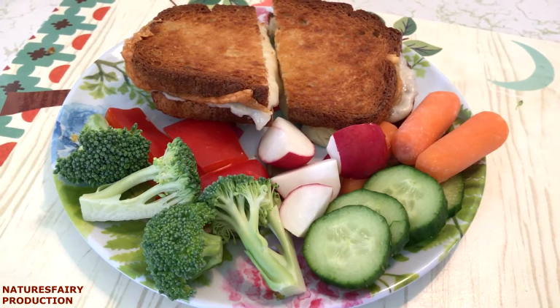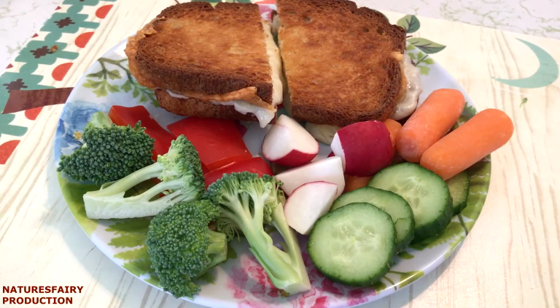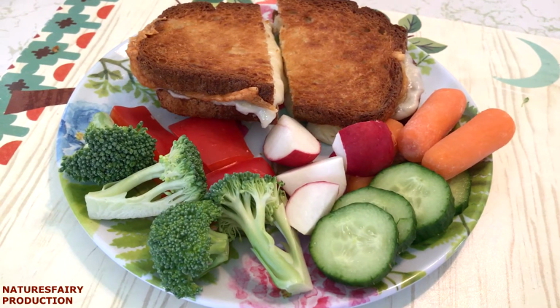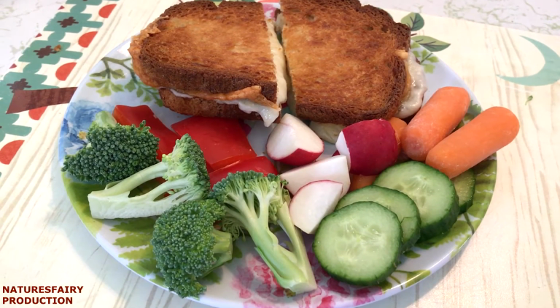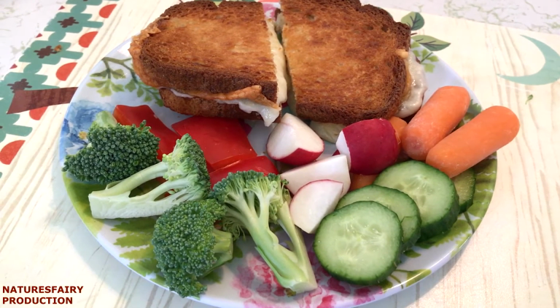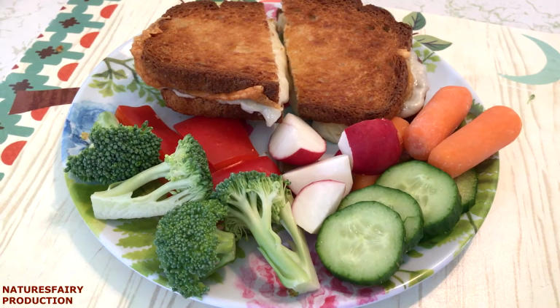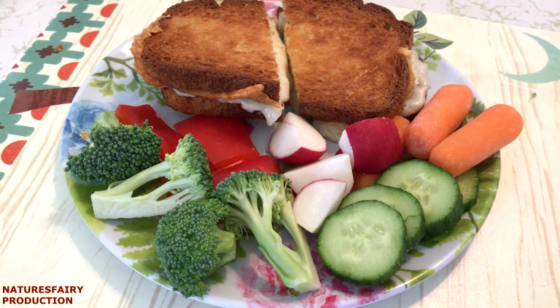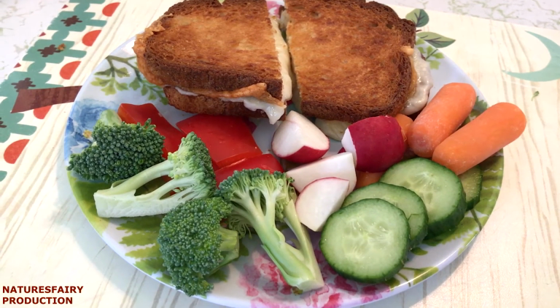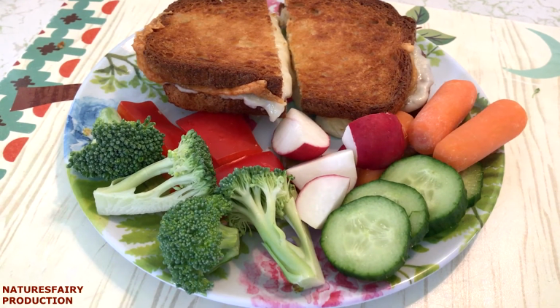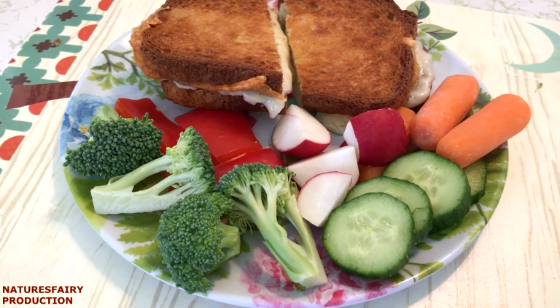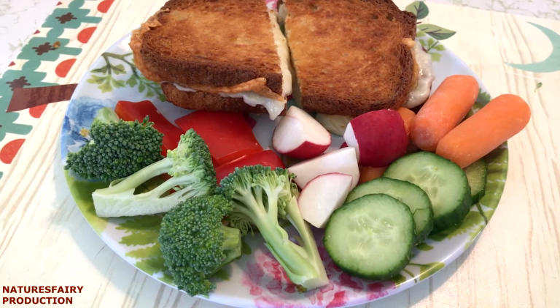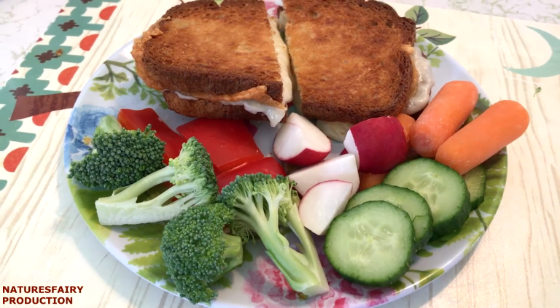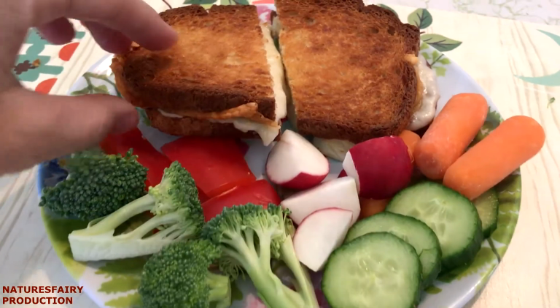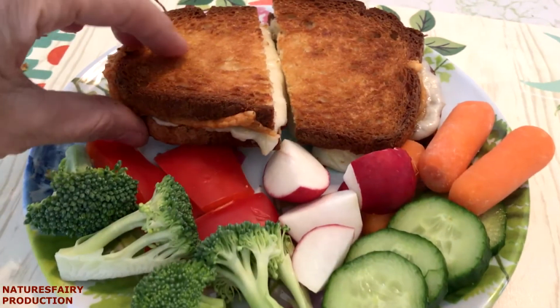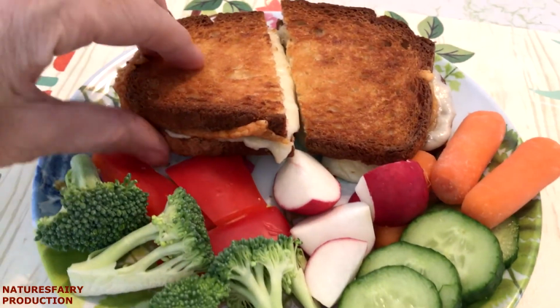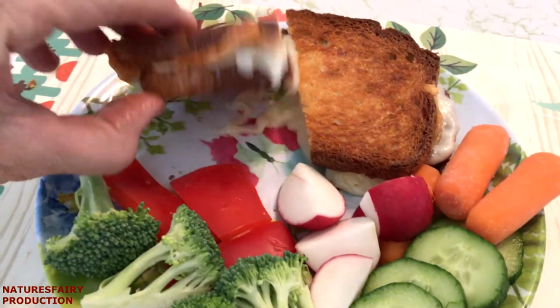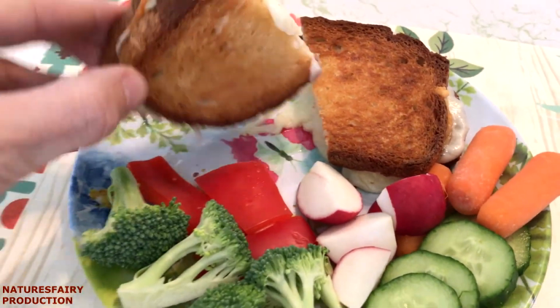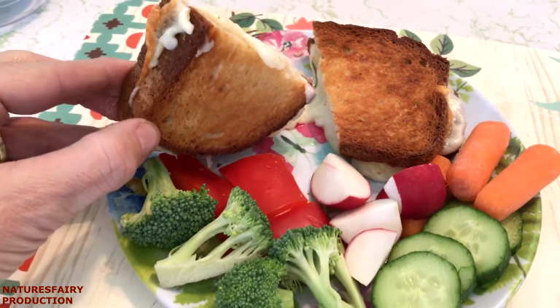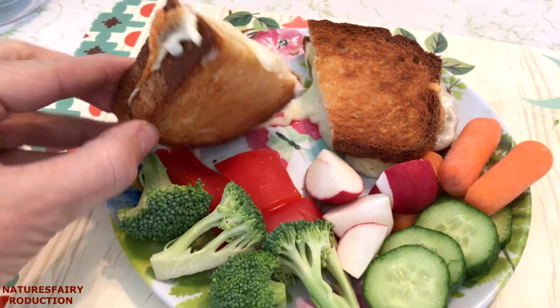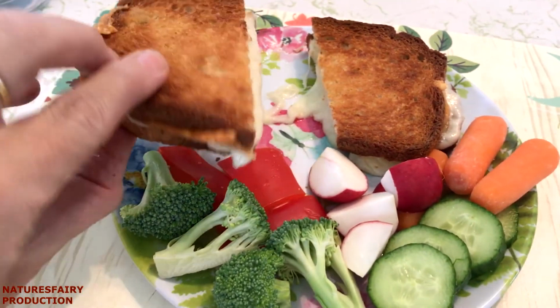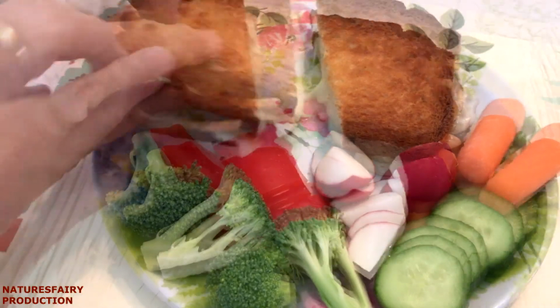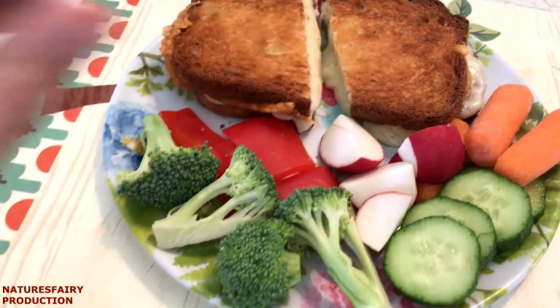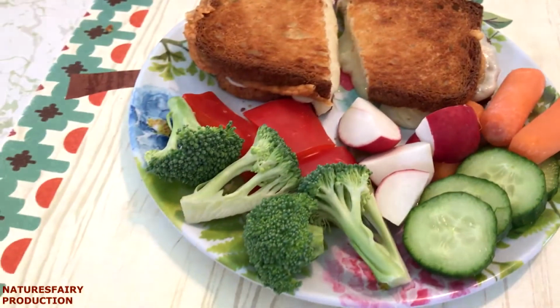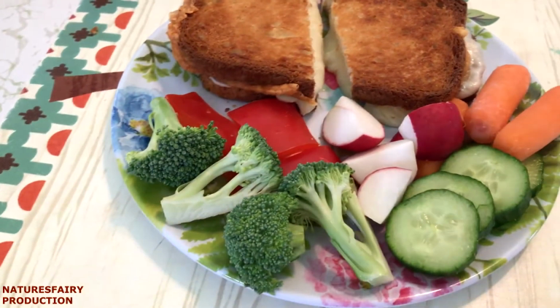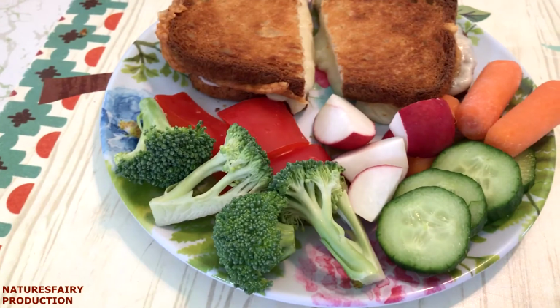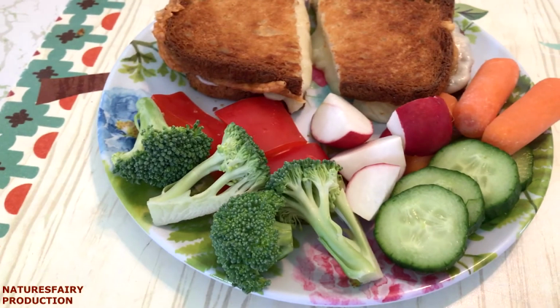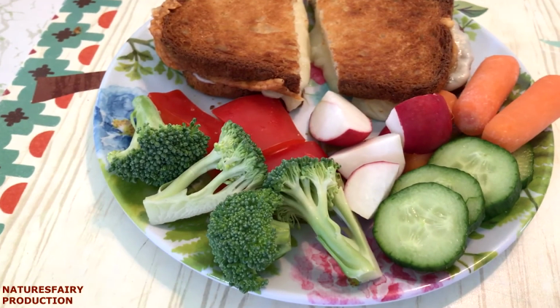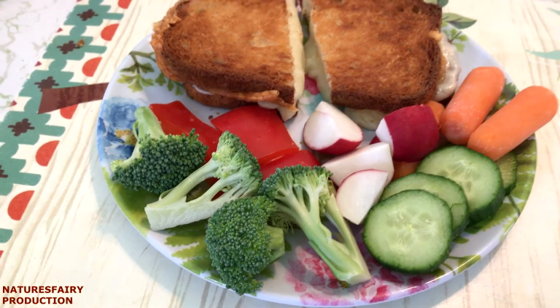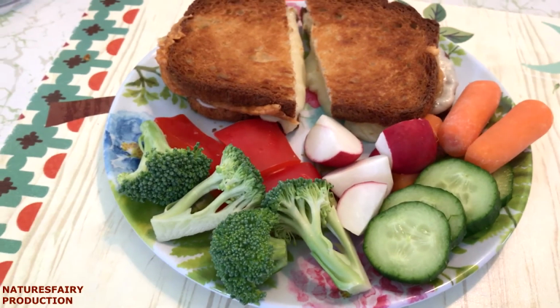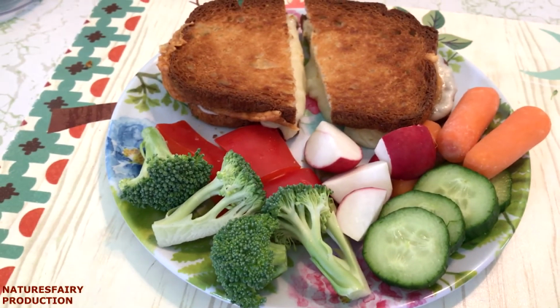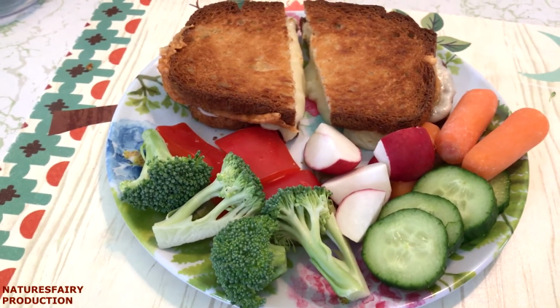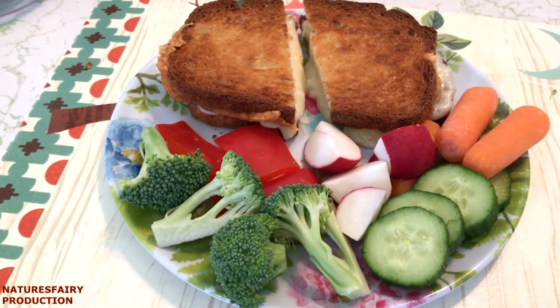My first air fryer video — a delicious gluten-free grilled cheese sandwich. Just wanted to show you that the other side is just as golden brown. Serving this with a bunch of cut-up raw vegetables for a nice little healthy lunch.